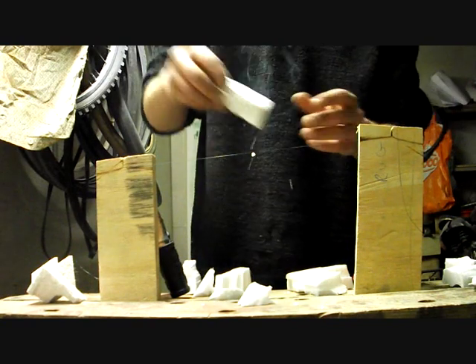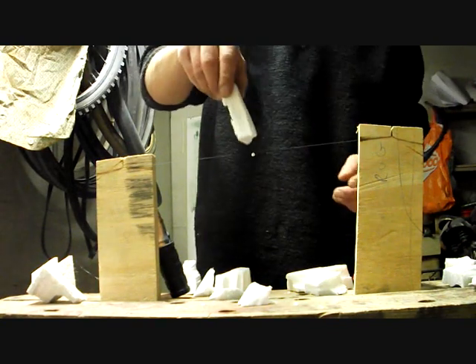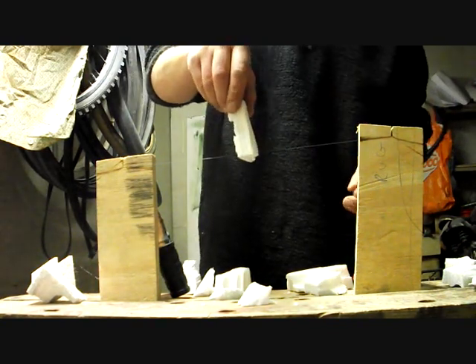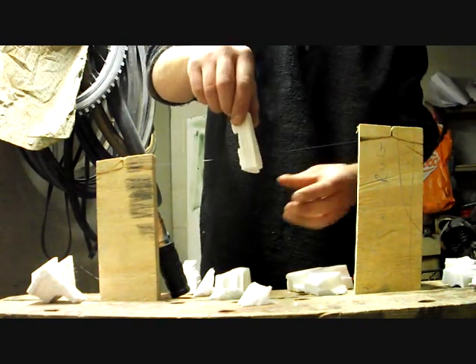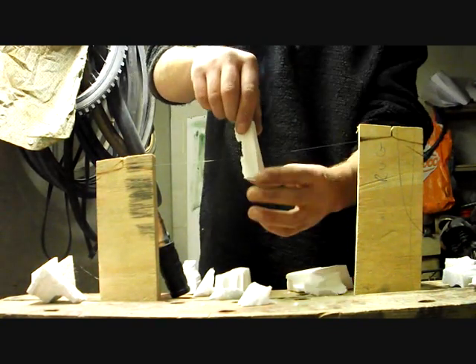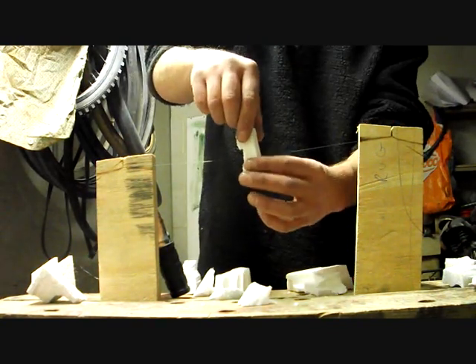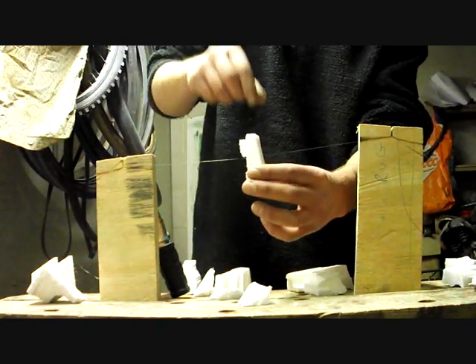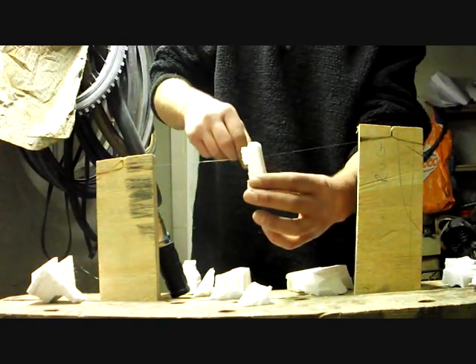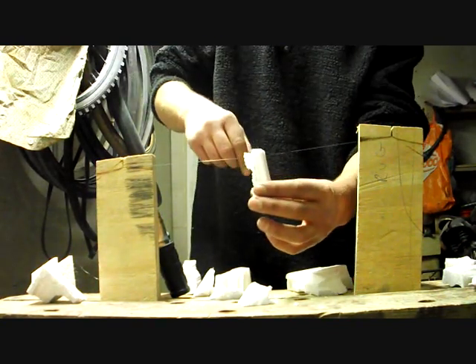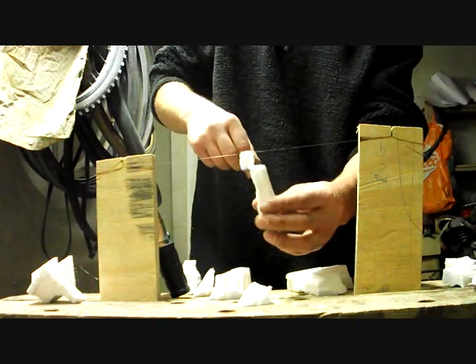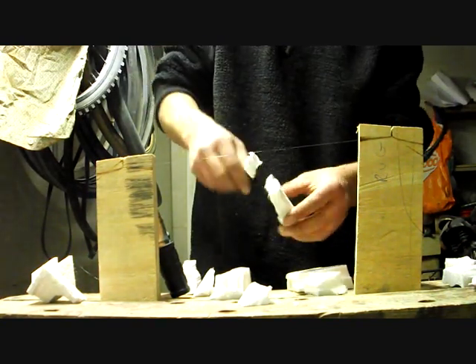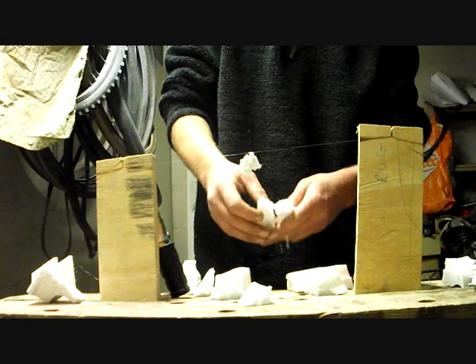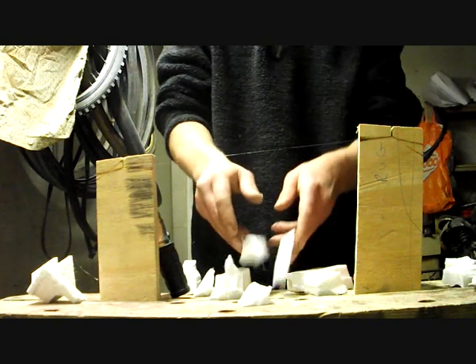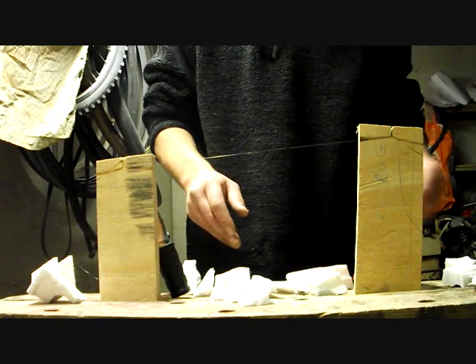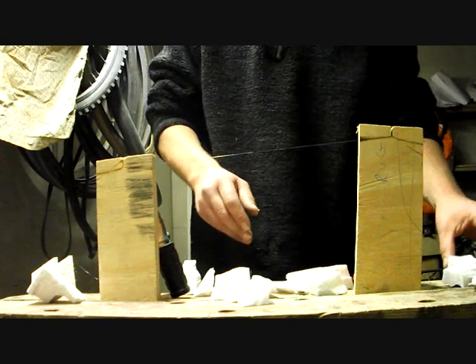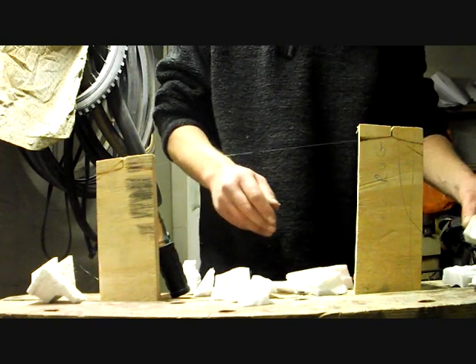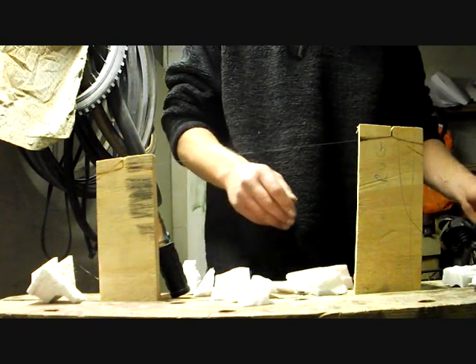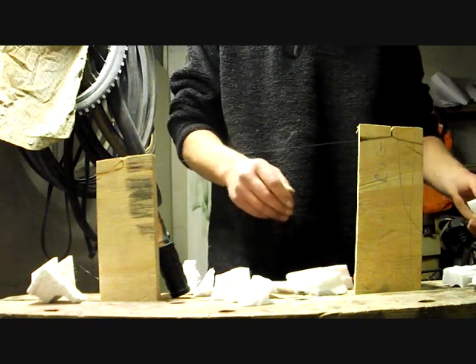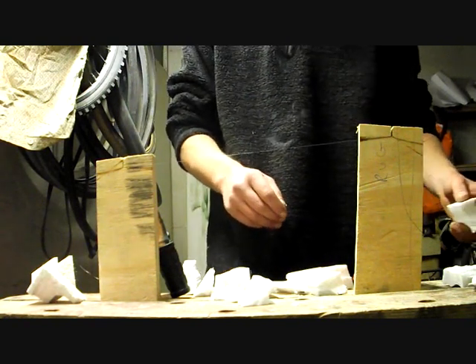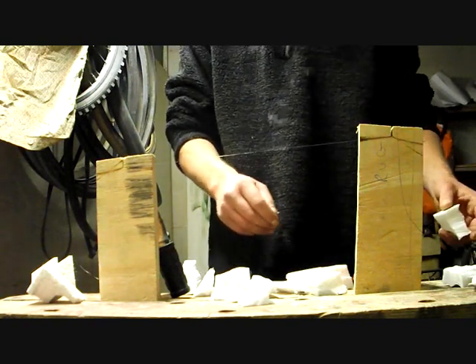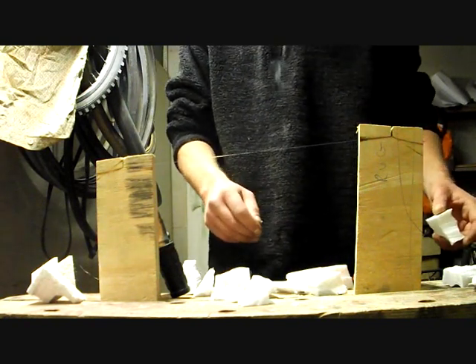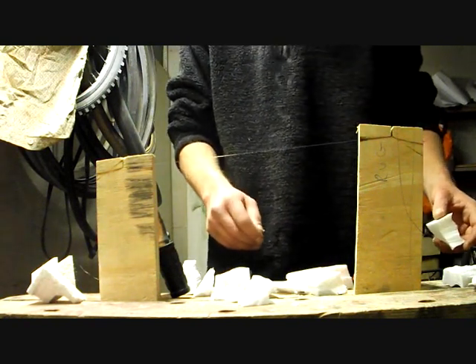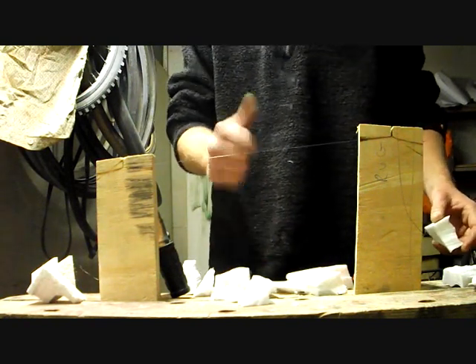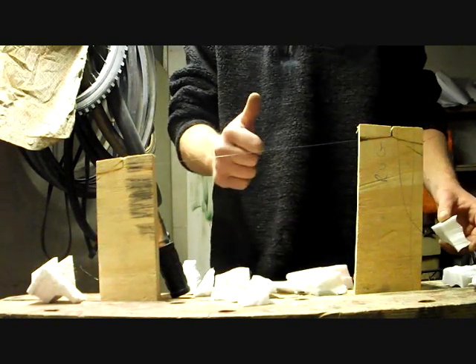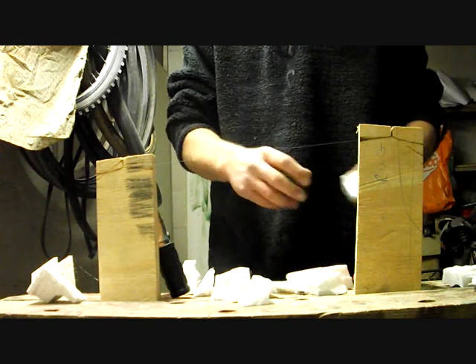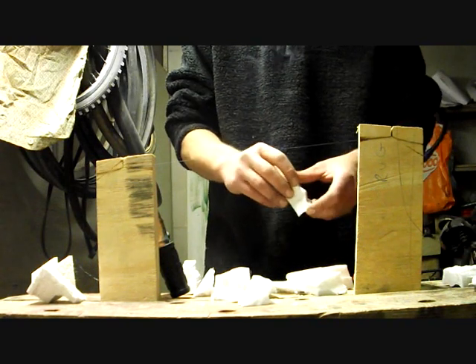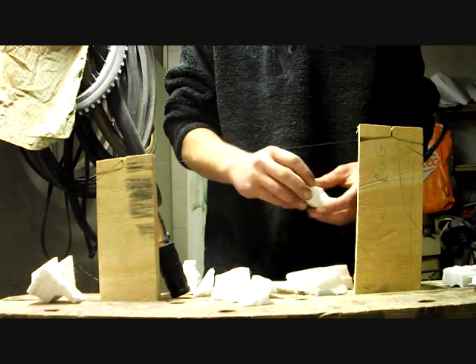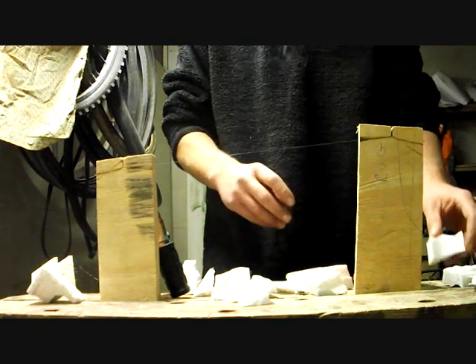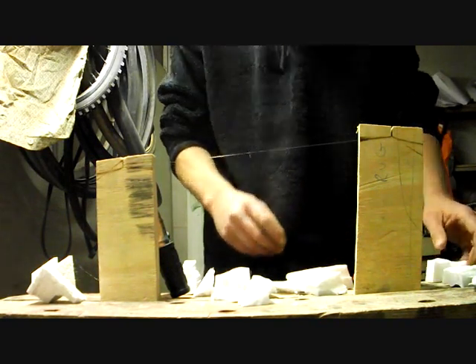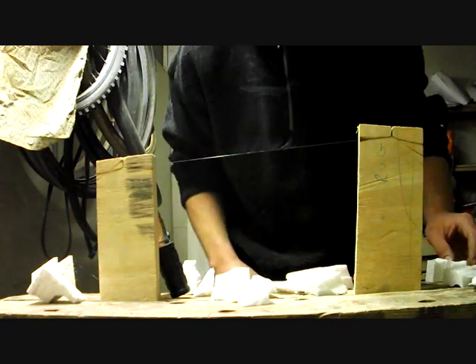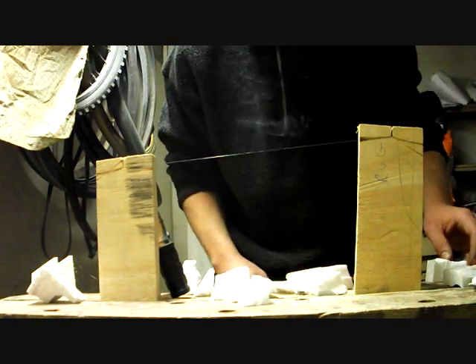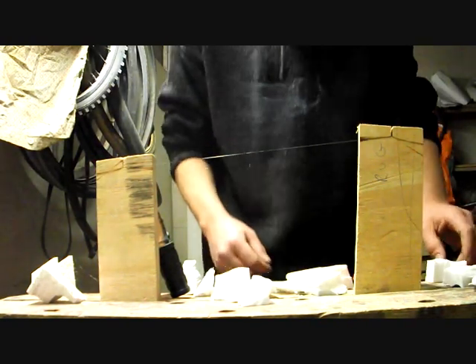If you want to make one, have a look around your house: thin wire, a couple of blocks of wood, a car battery and some jump leads — that's it. Have fun. And maybe don't do it inside — it smells.